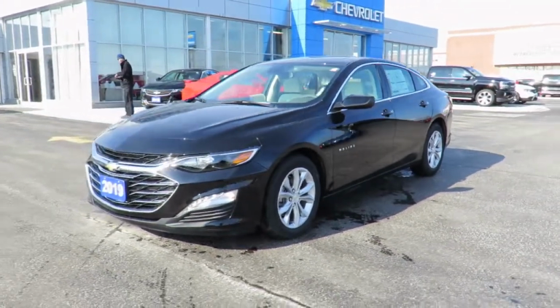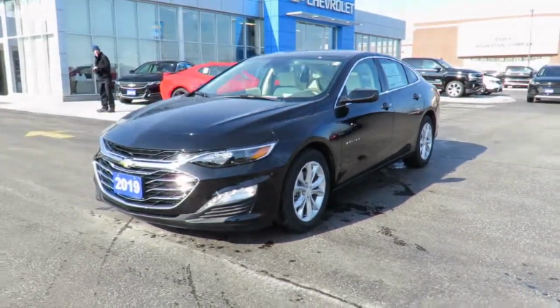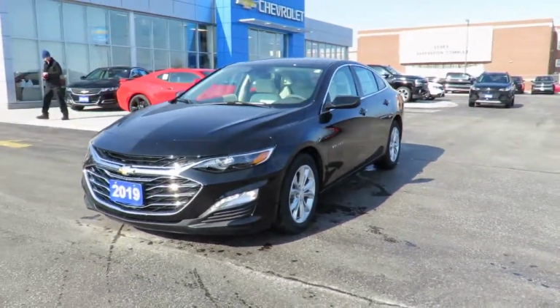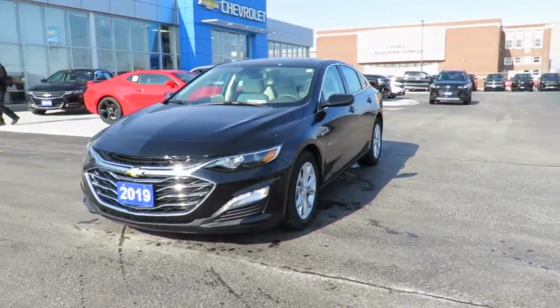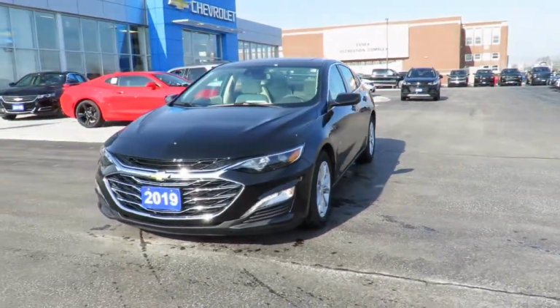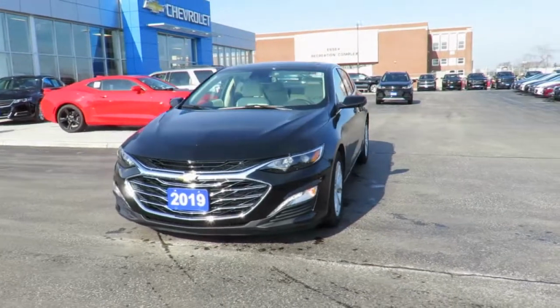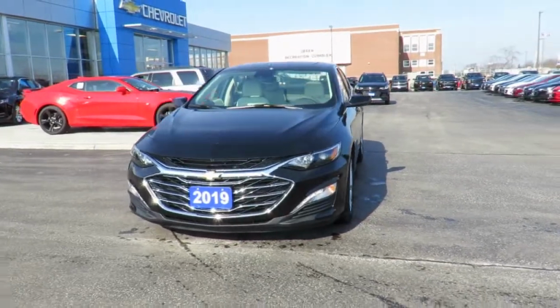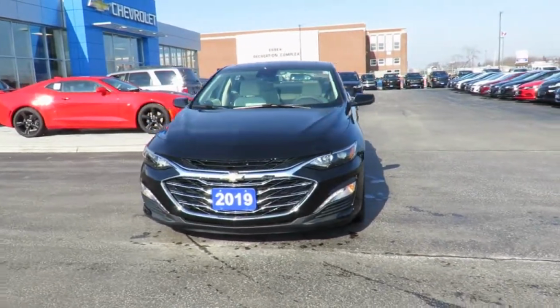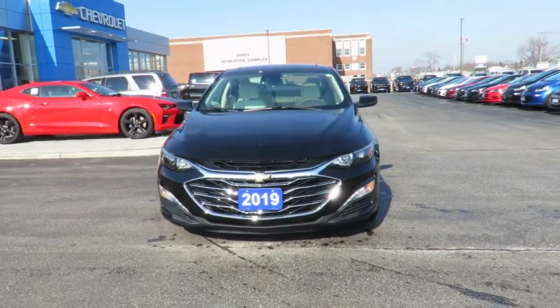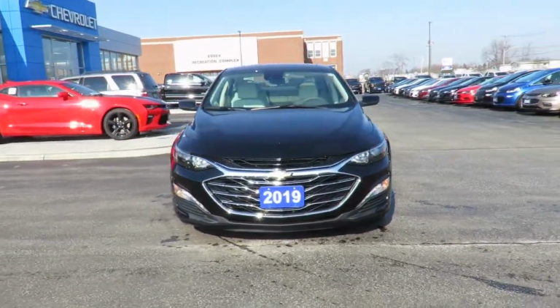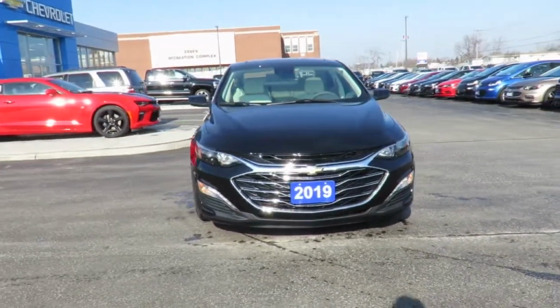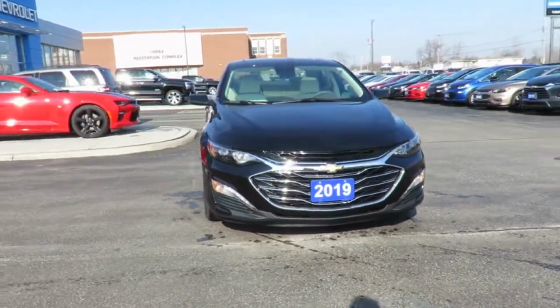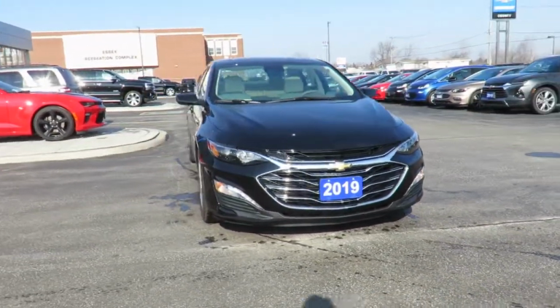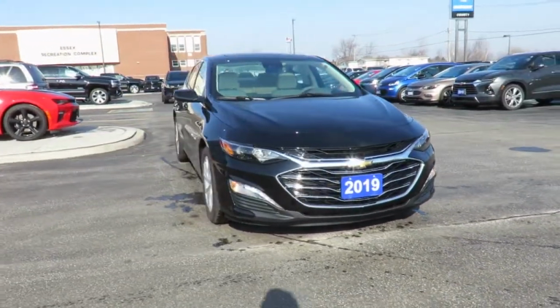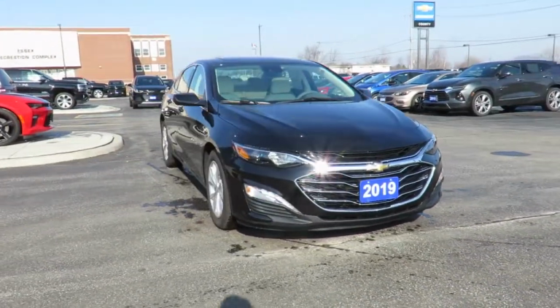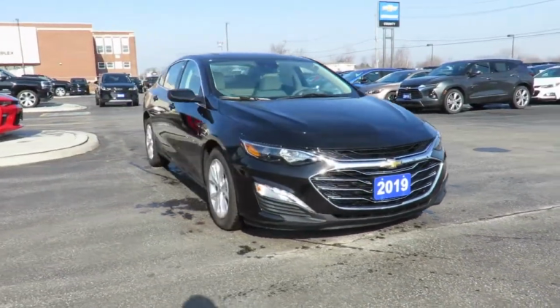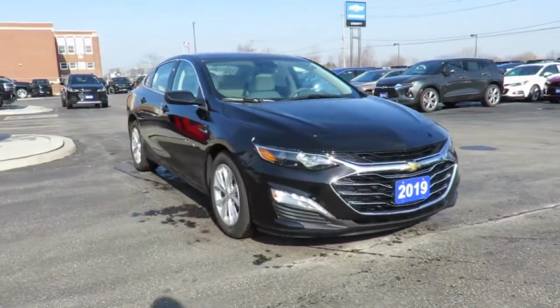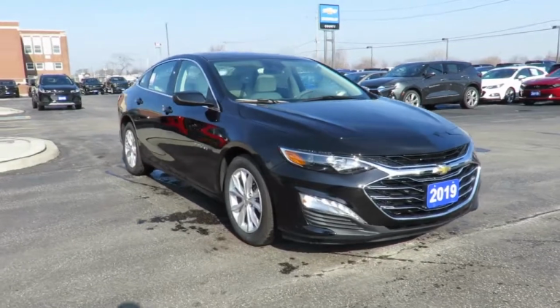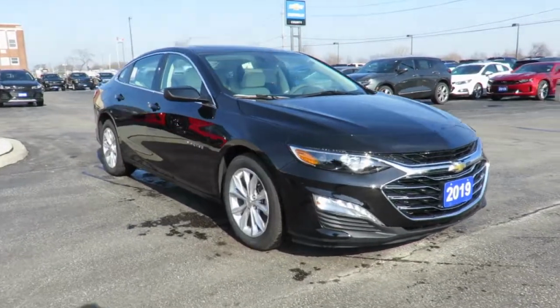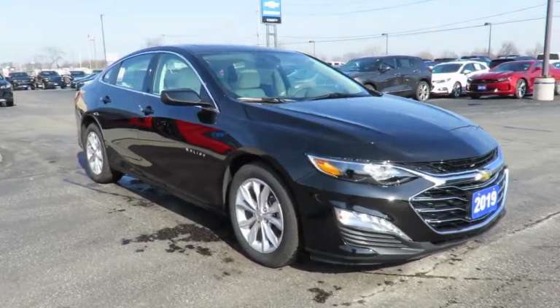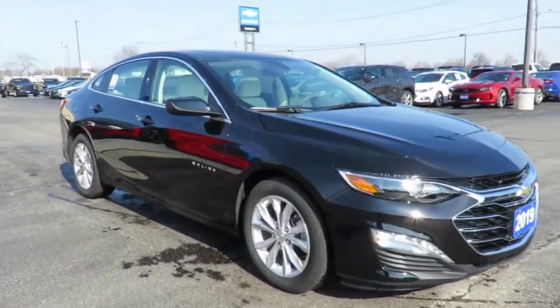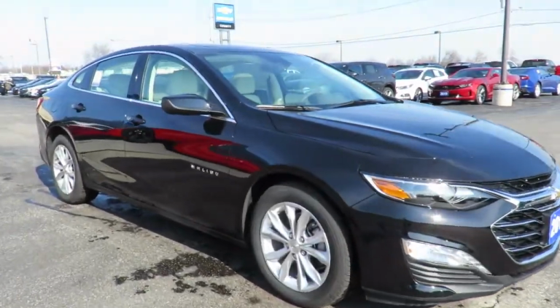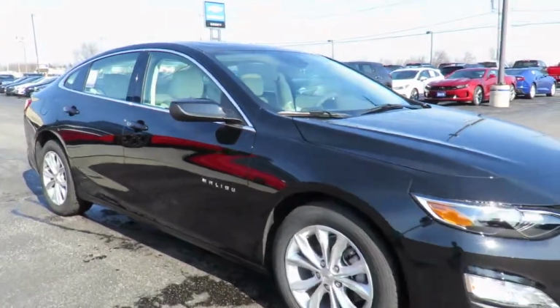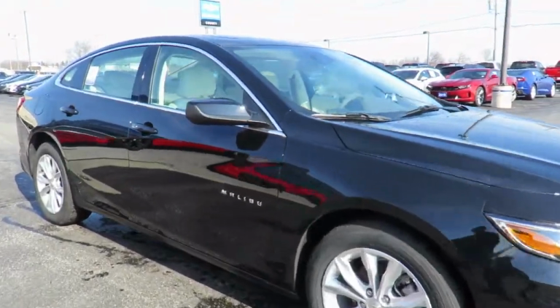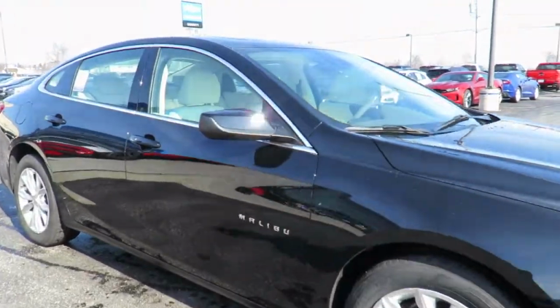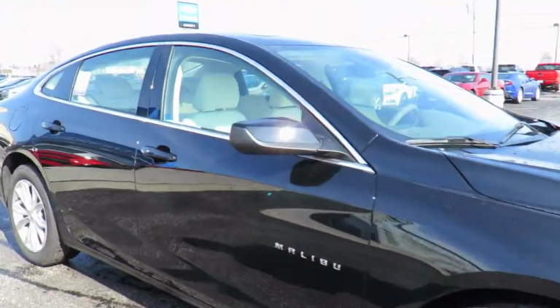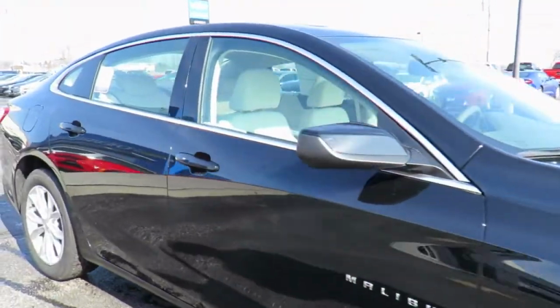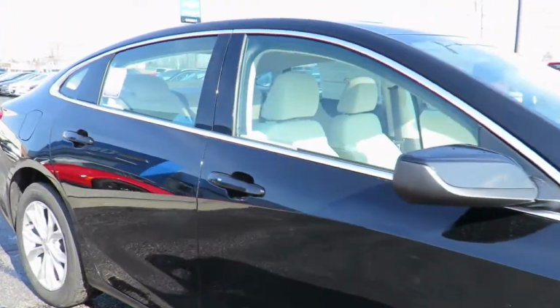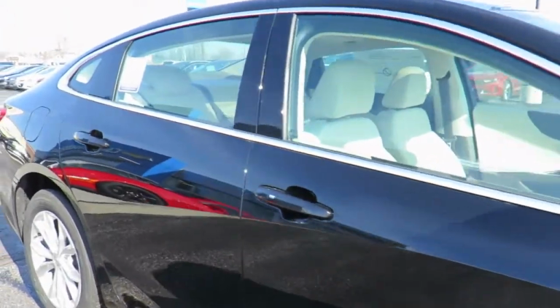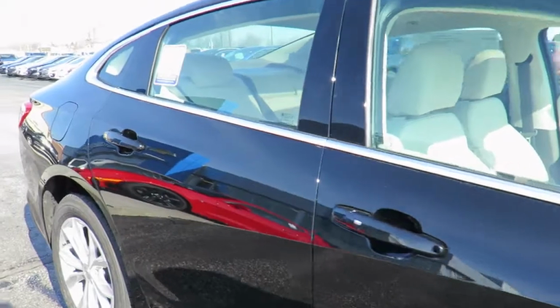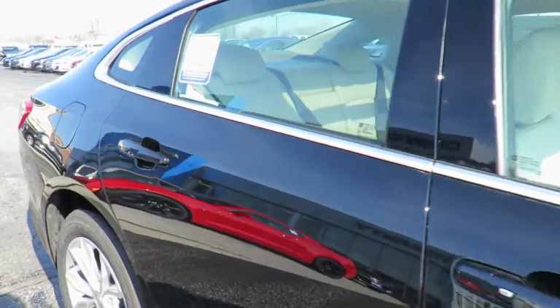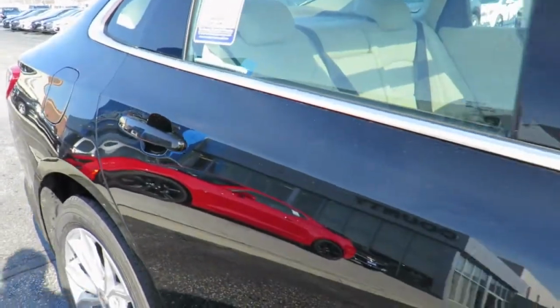This one-month trial includes the MyChevrolet app, allowing you to lock and unlock your vehicle, remote start your vehicle, check oil life and tire pressure monitors, manage your in-vehicle Wi-Fi and more, all from anywhere using your smartphone or tablet.